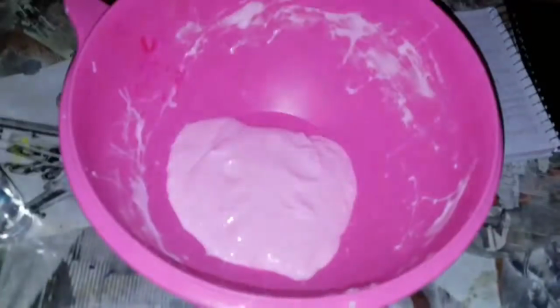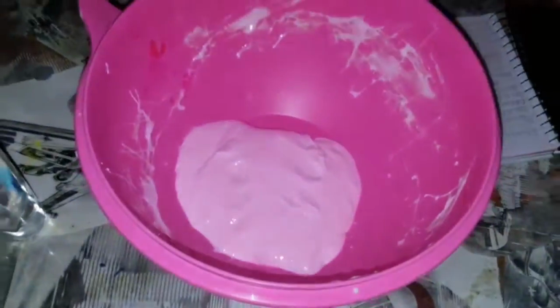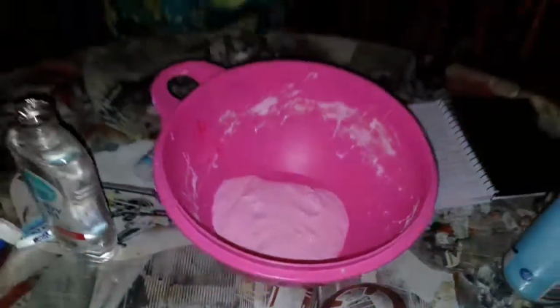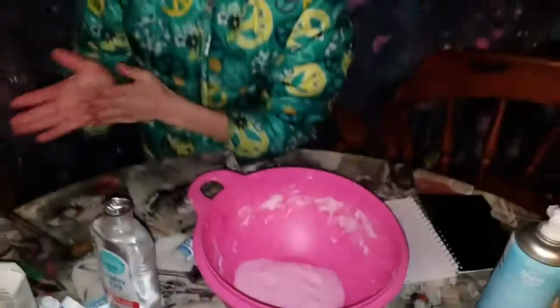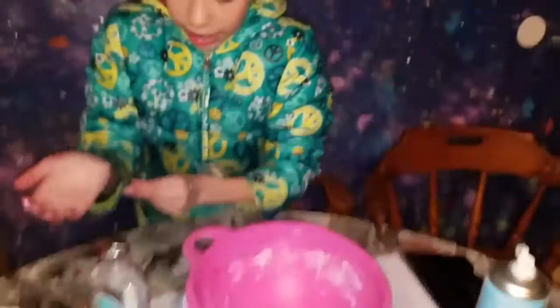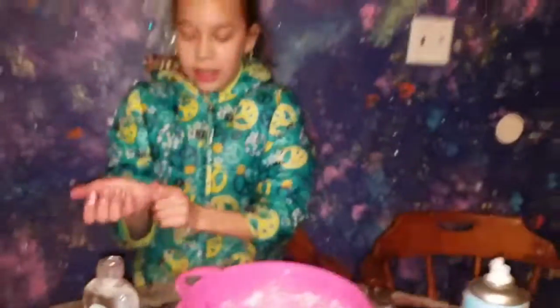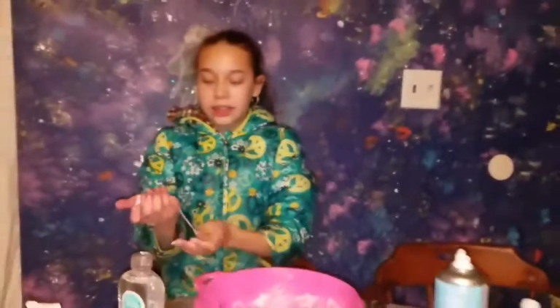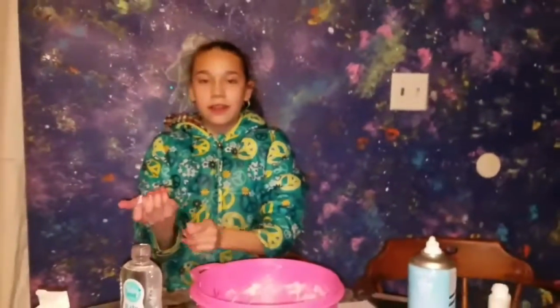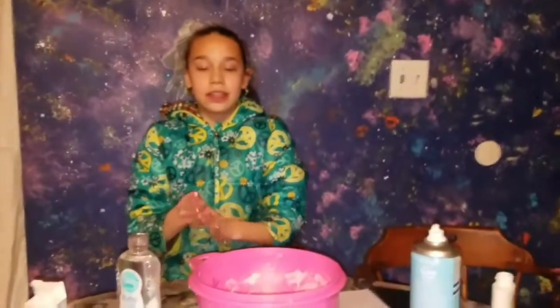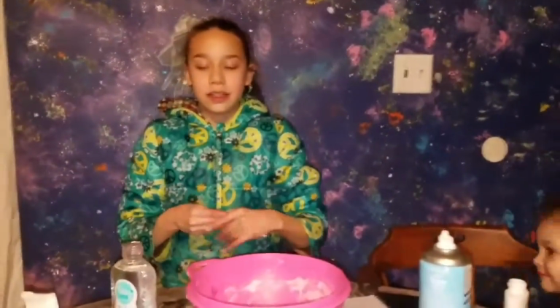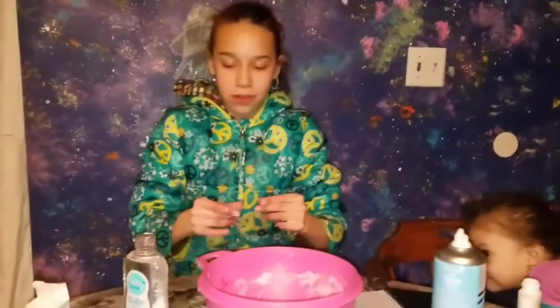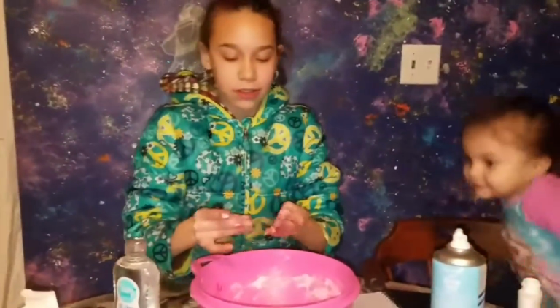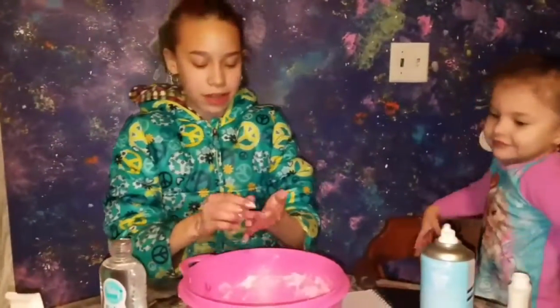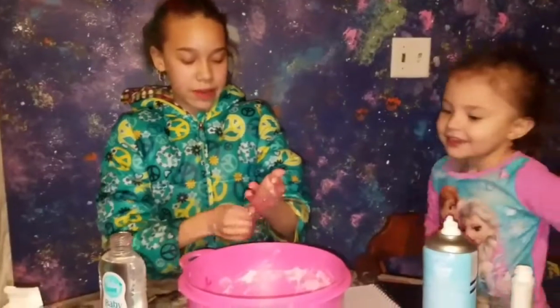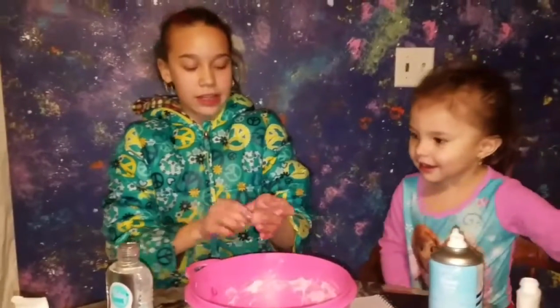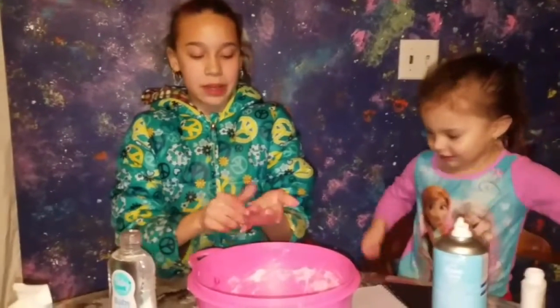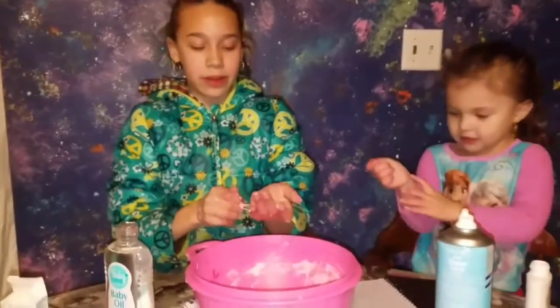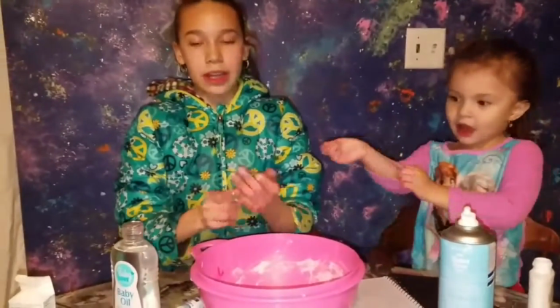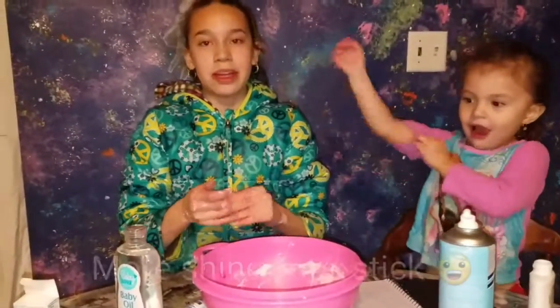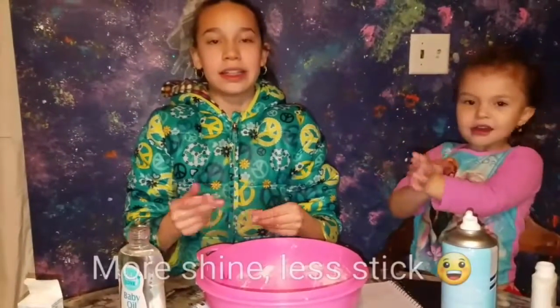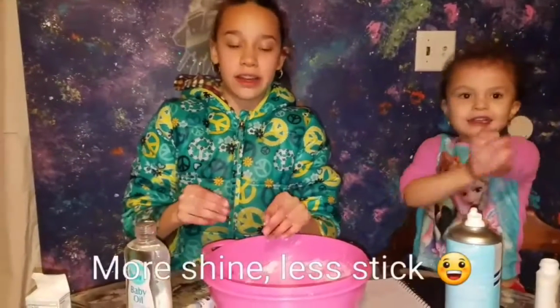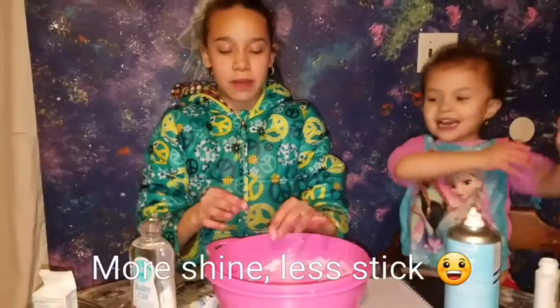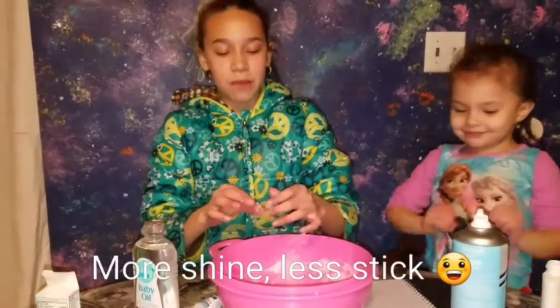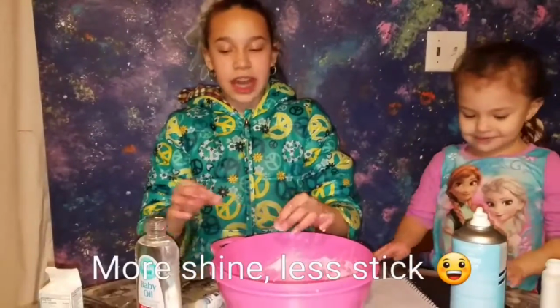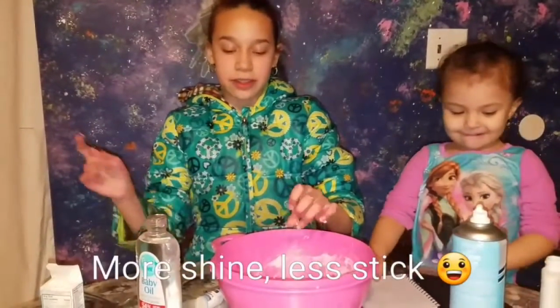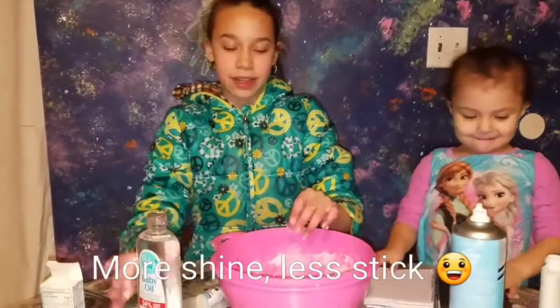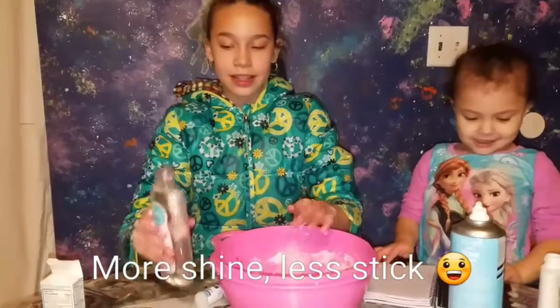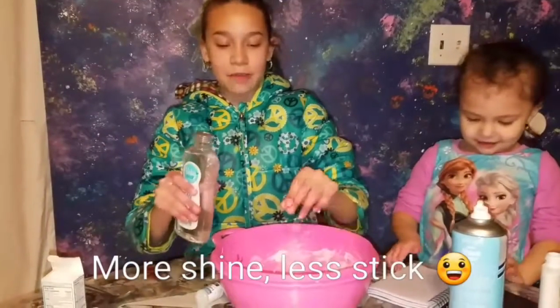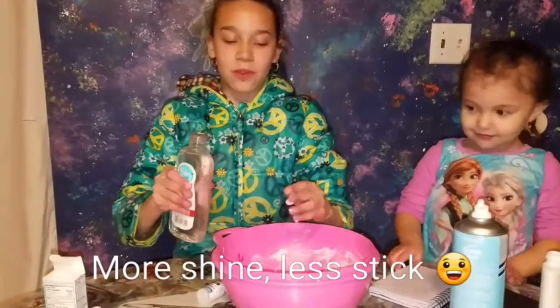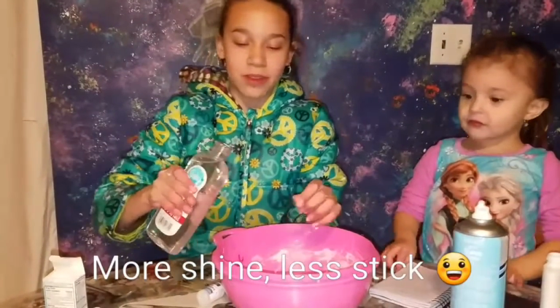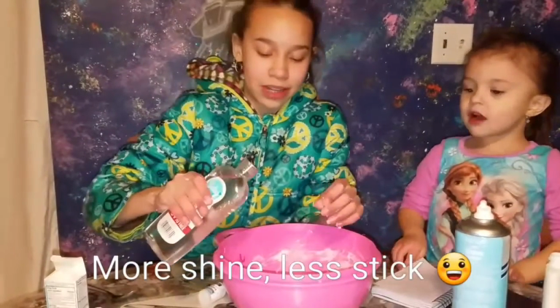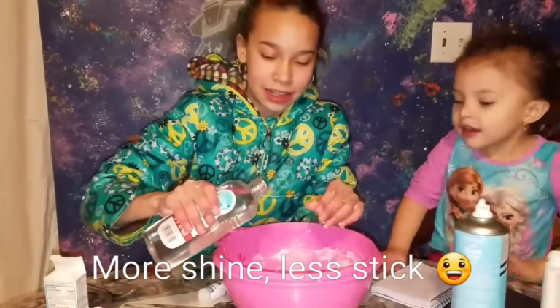Let's see what the slime looks like. It is still a little sticky. So what I am going to do is put some baby oil in it. It will make it less sticky and it will make it more shiny. It's a big hole so I am going to put it in nice and slow.